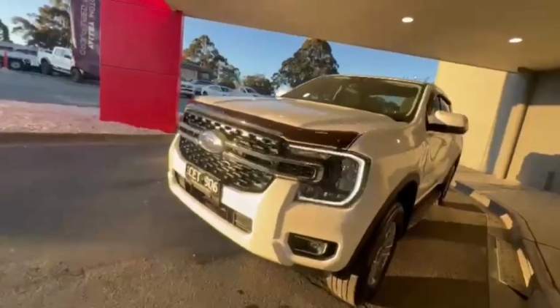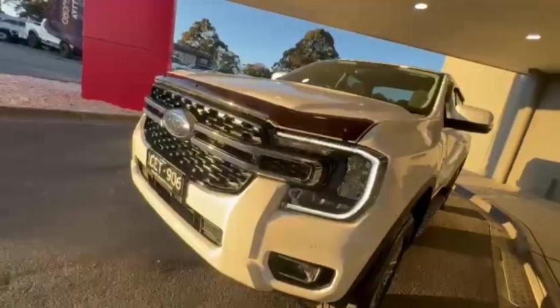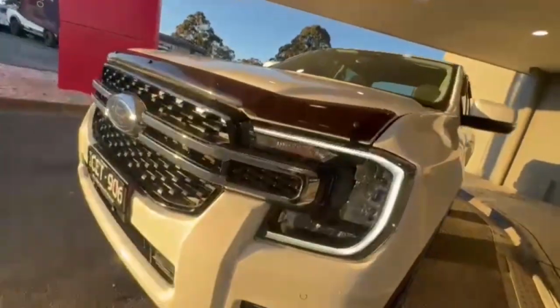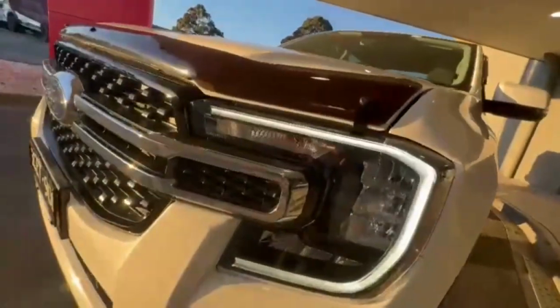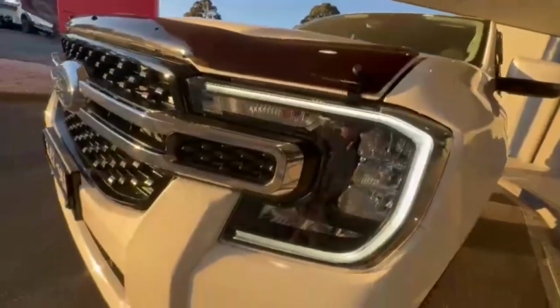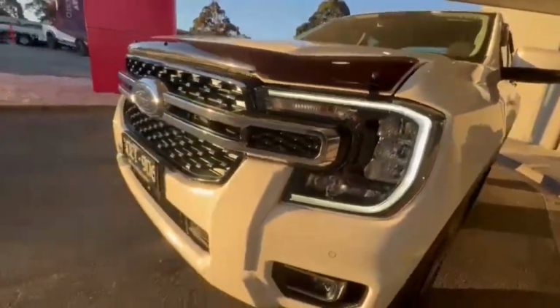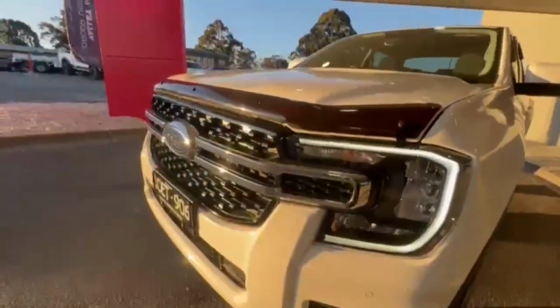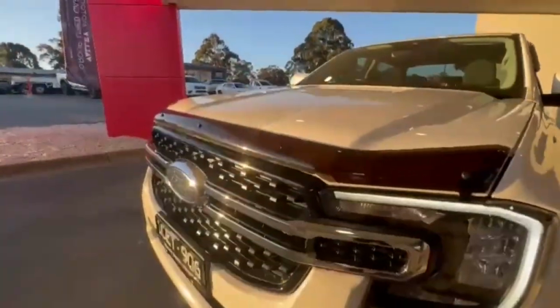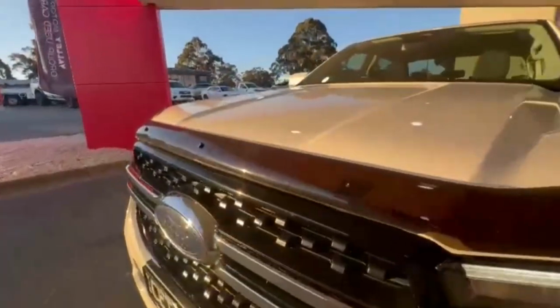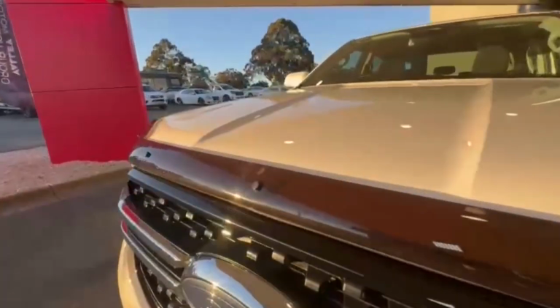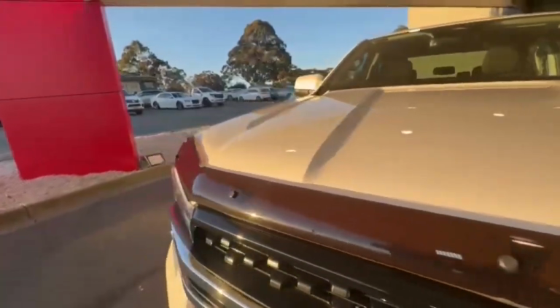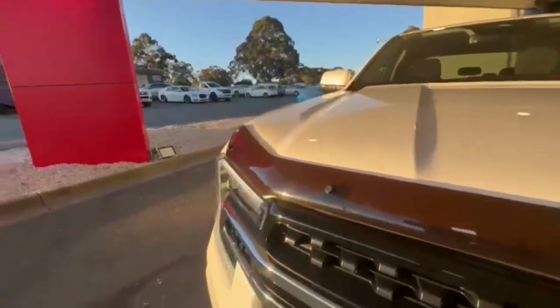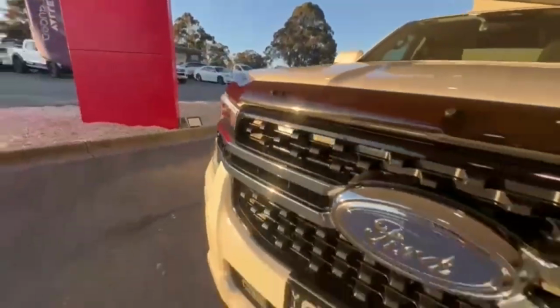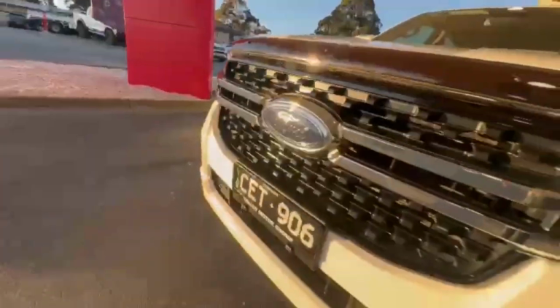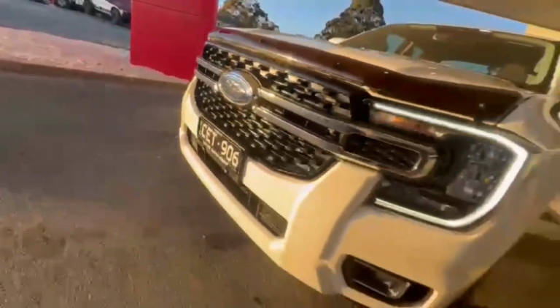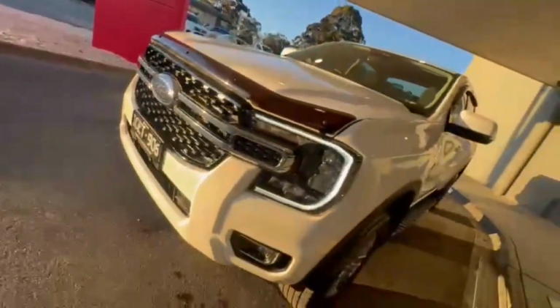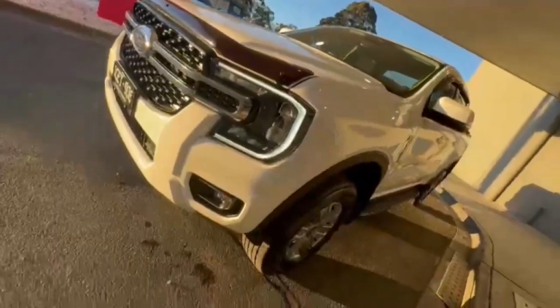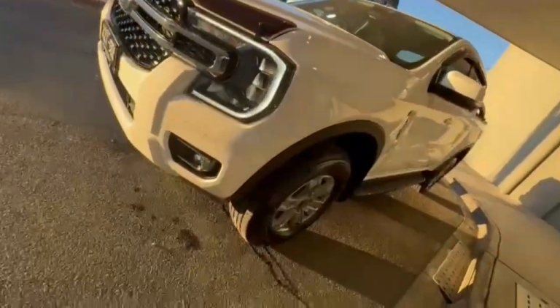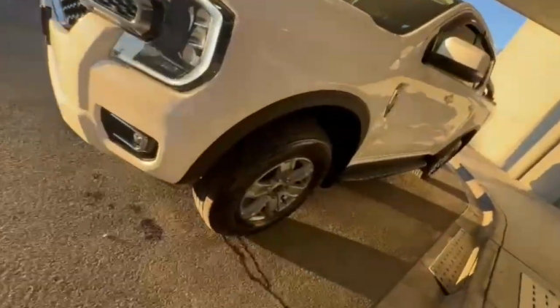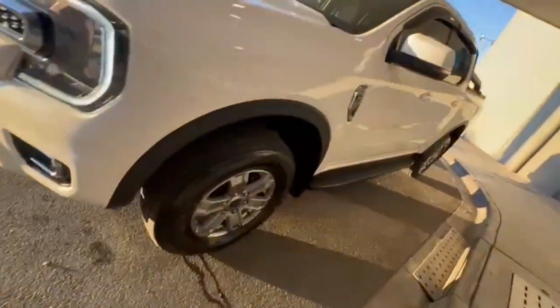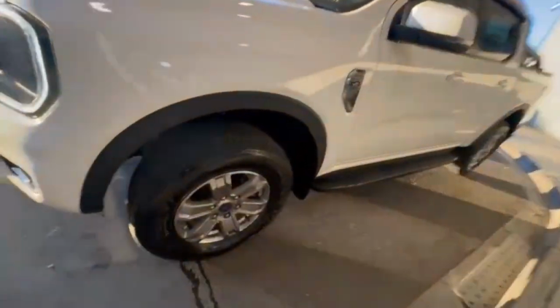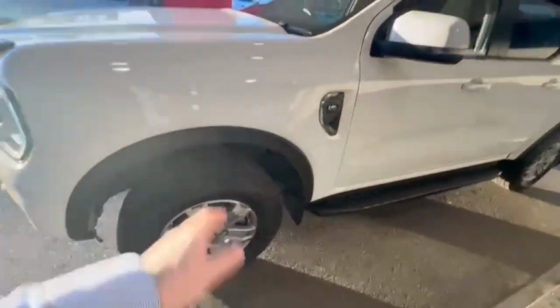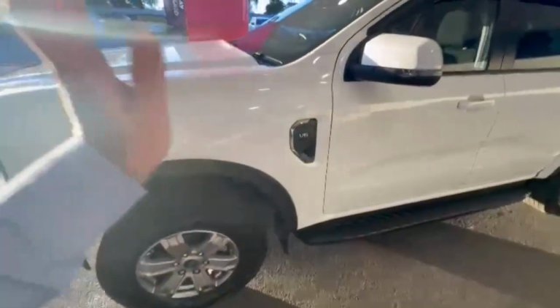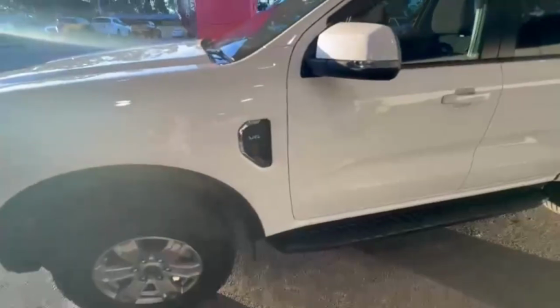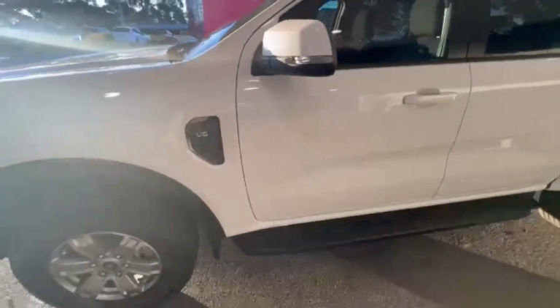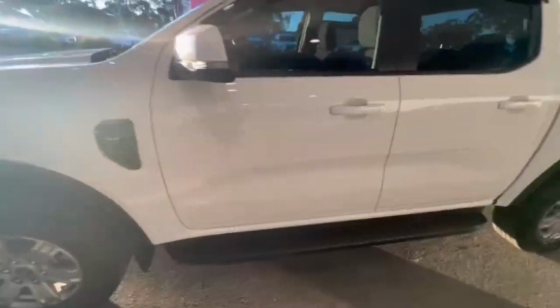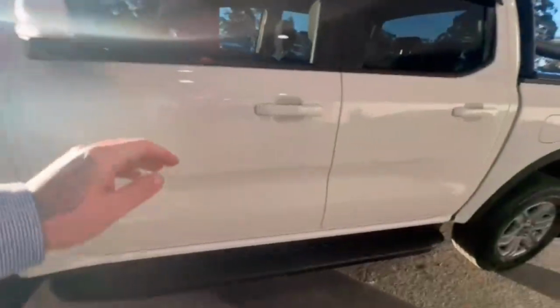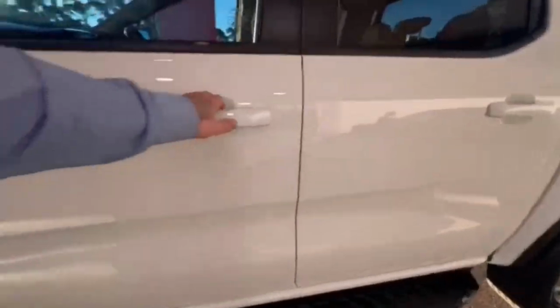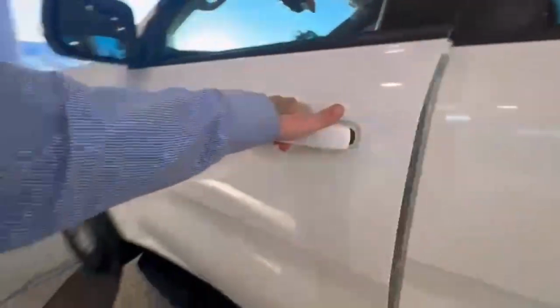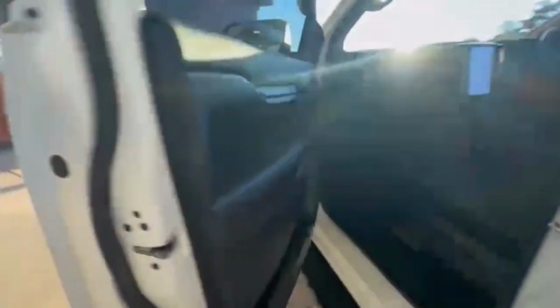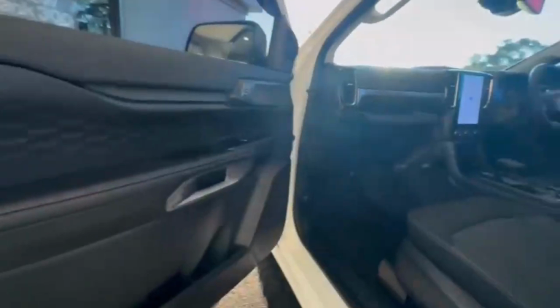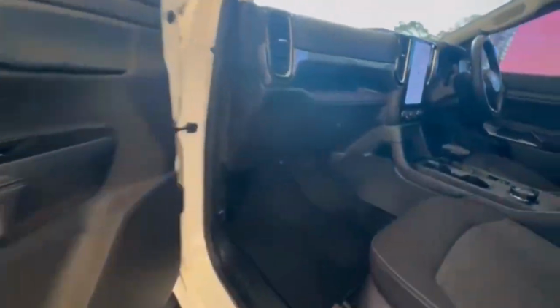At the front you do have your daytime running lights, front sensors, bottom projector and really nice and tidy on the nose. Continuing down the passenger side is the V6 twin-turbo, keyless entry, and blind spot monitoring.